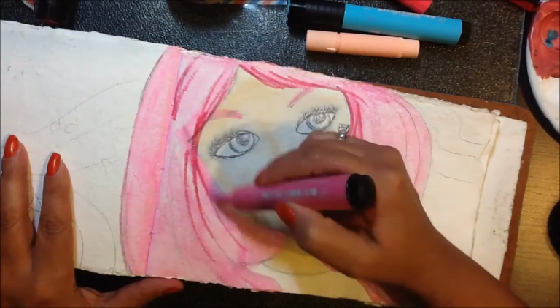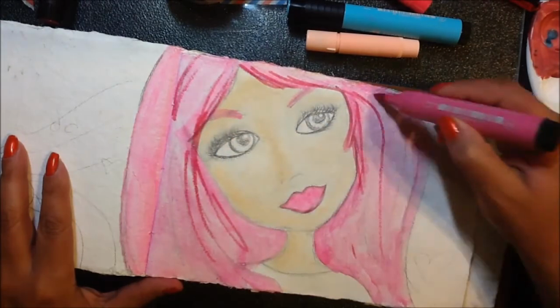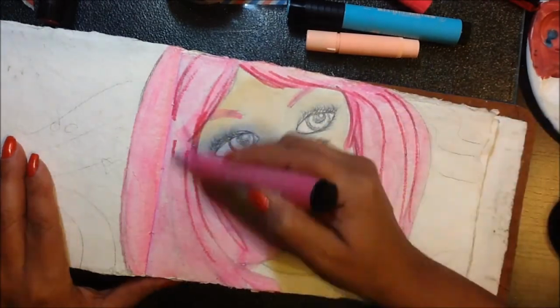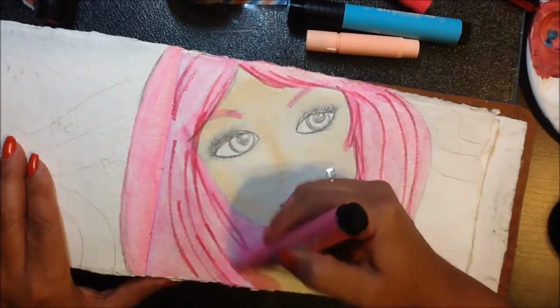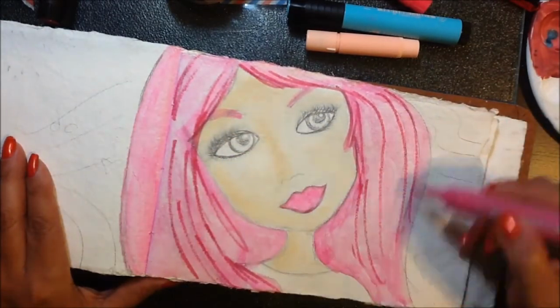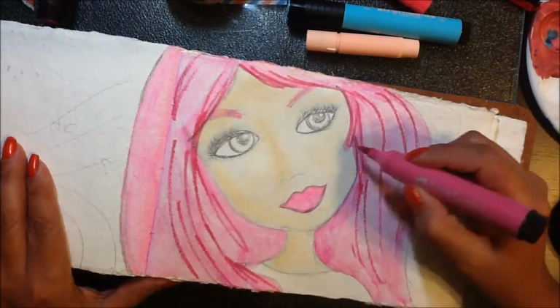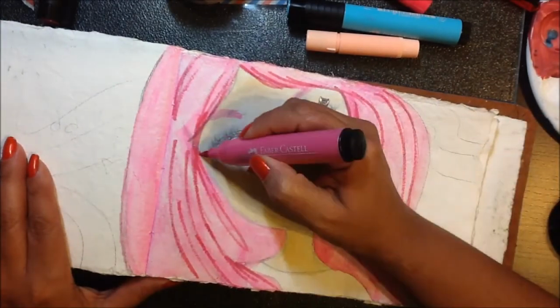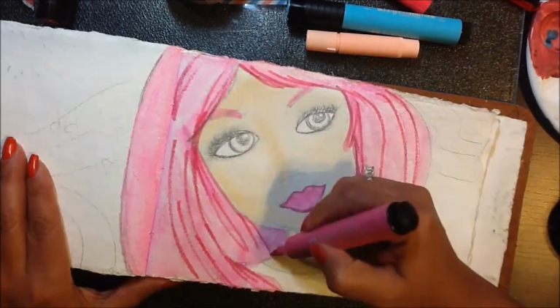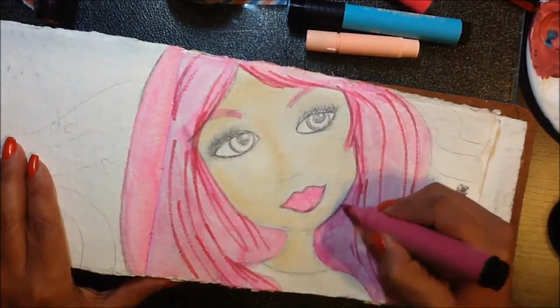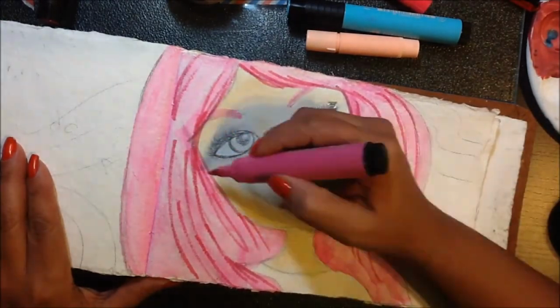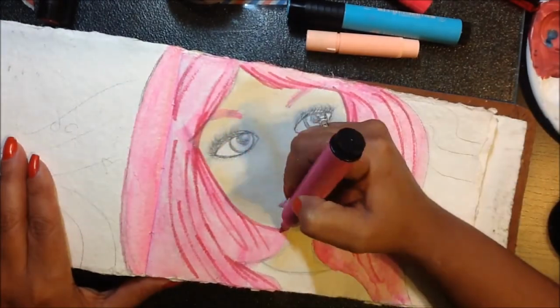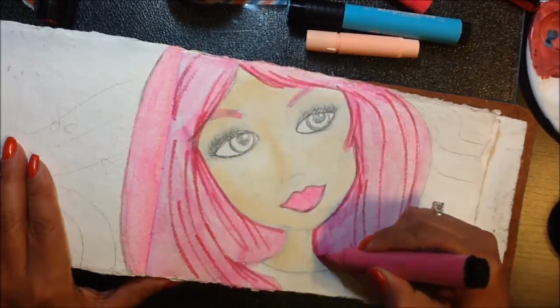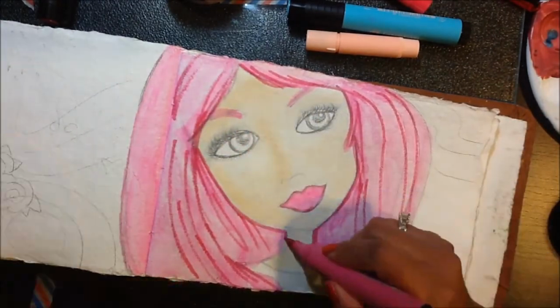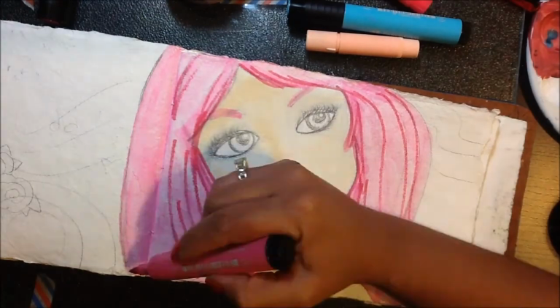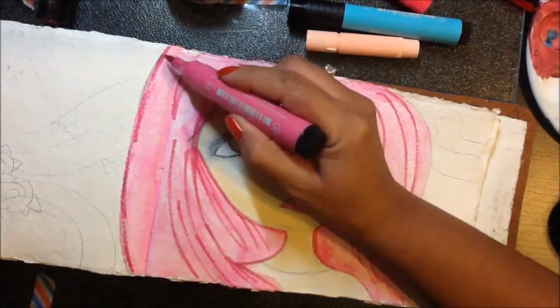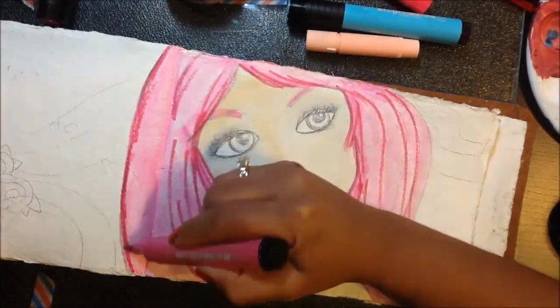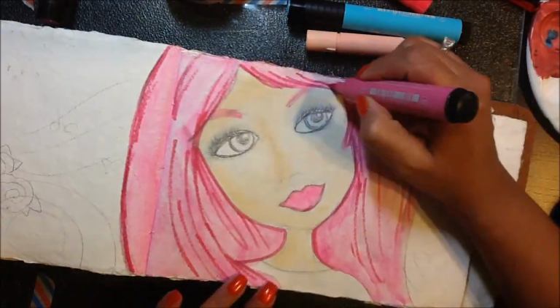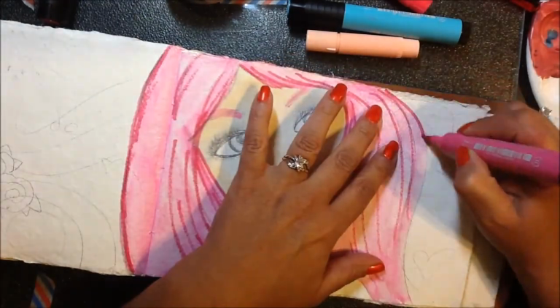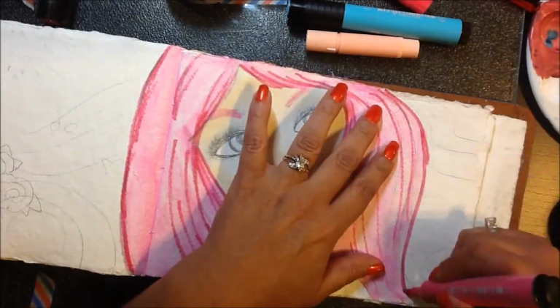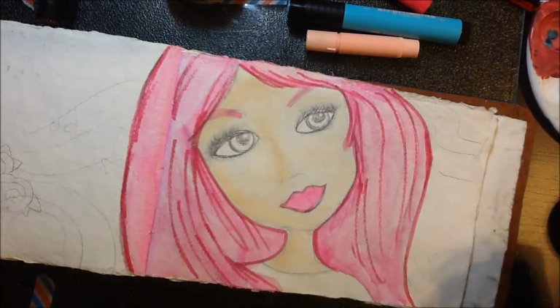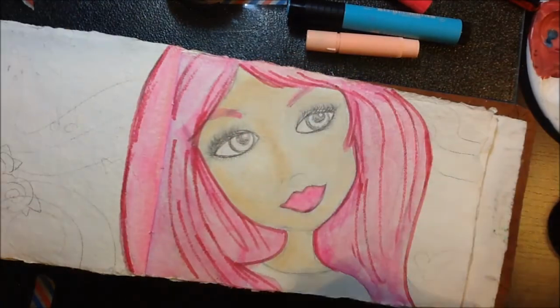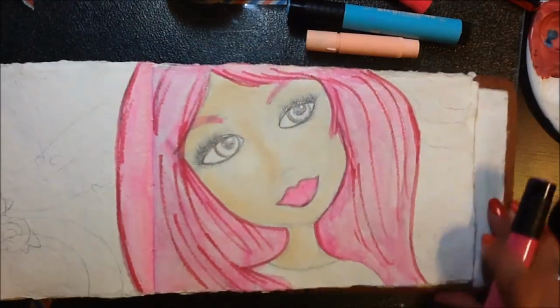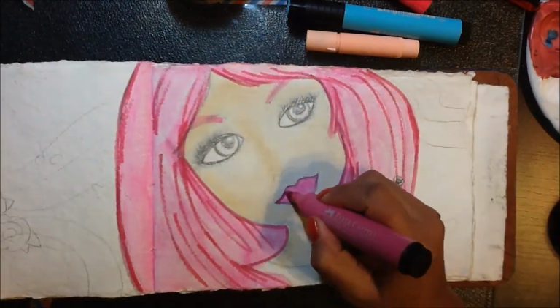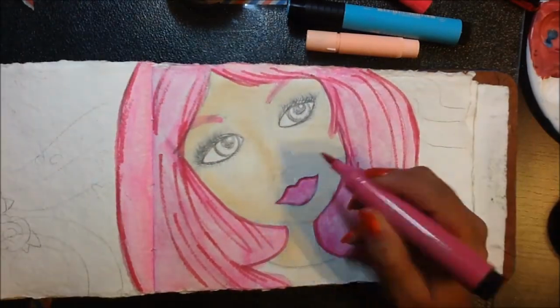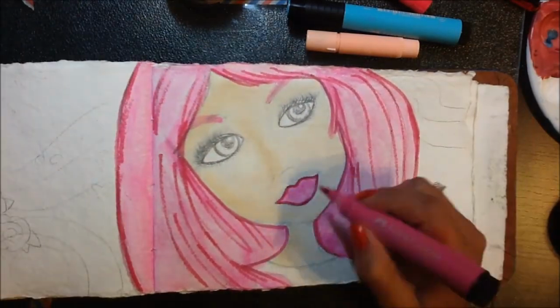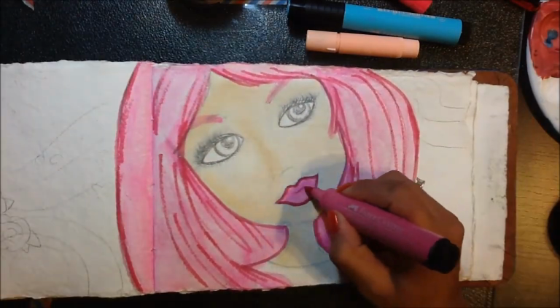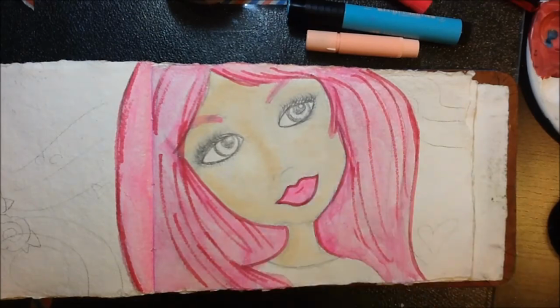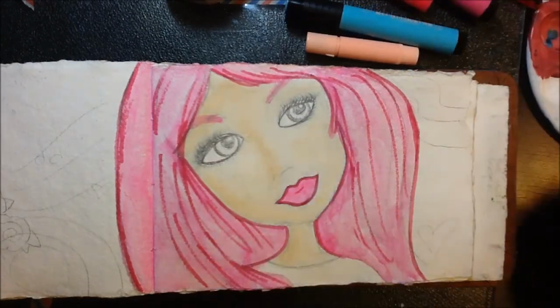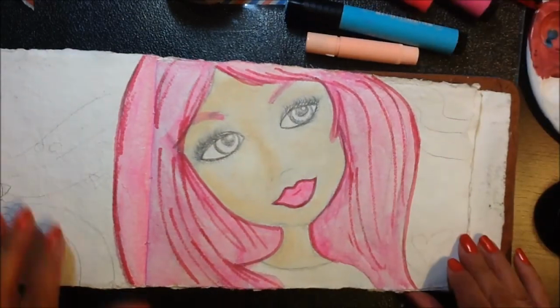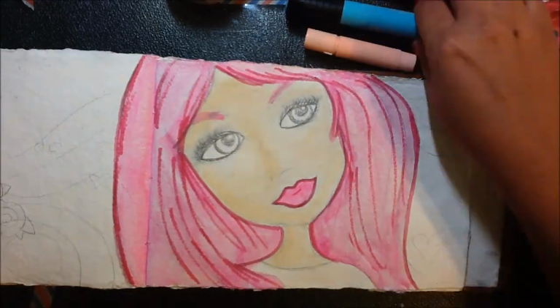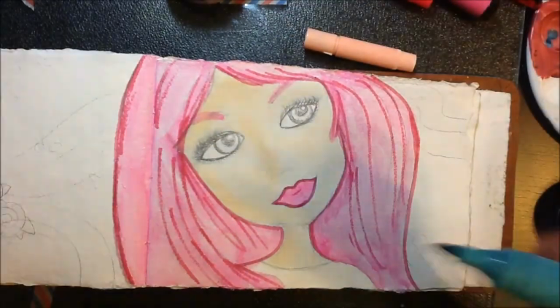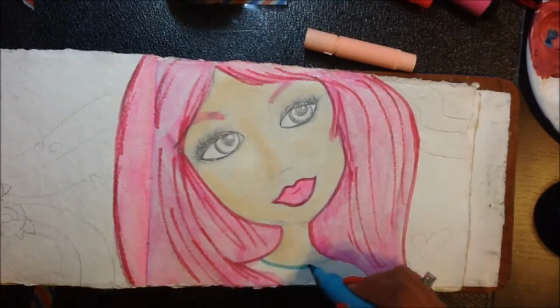I'm now using the Stampers Big Brush to give some detail to her face. I really love that you can mix and match the products and use them all together.